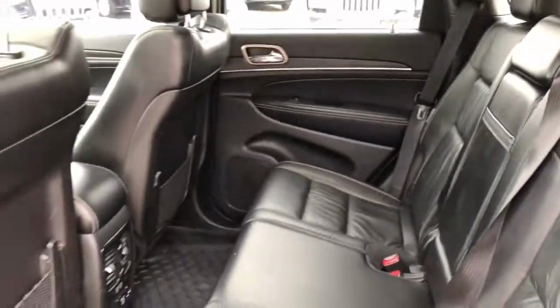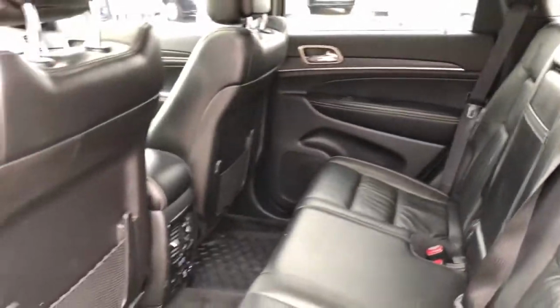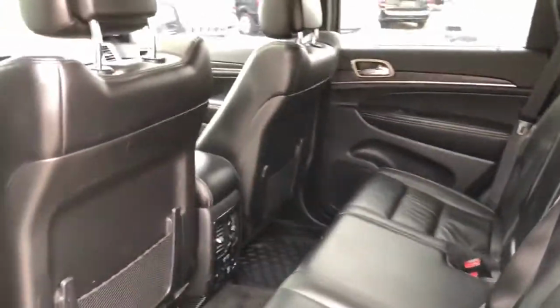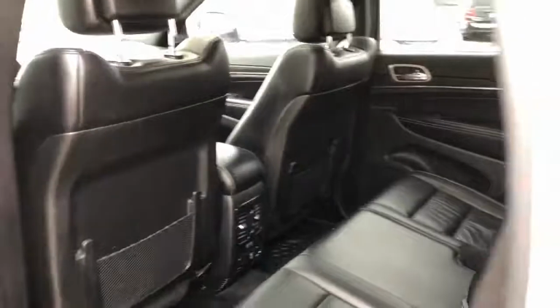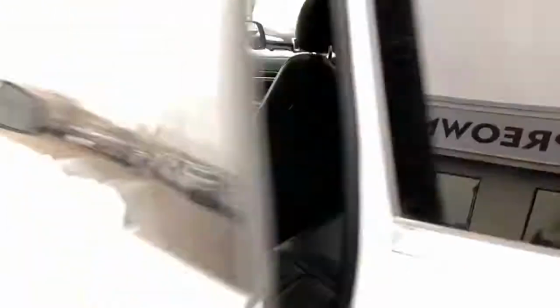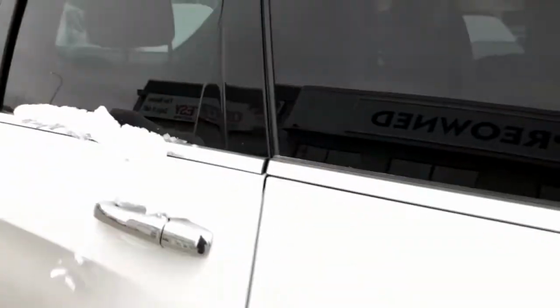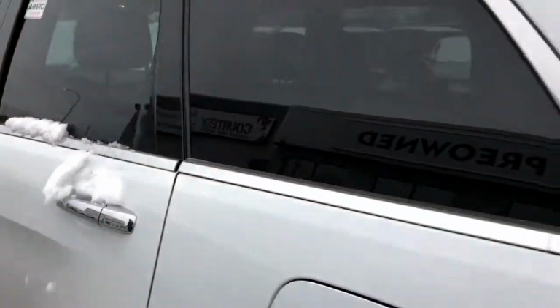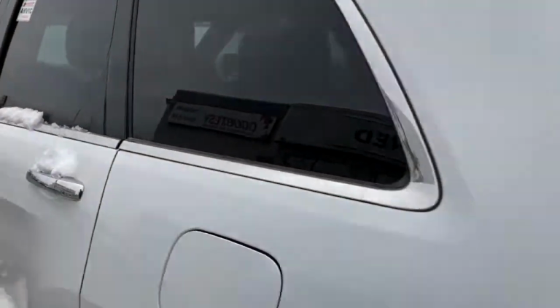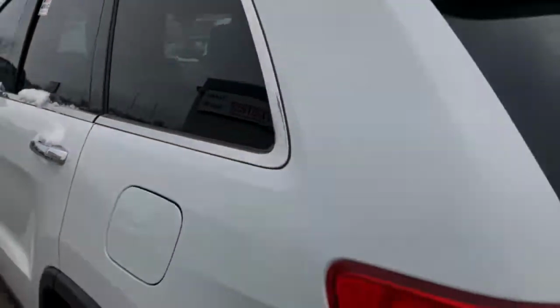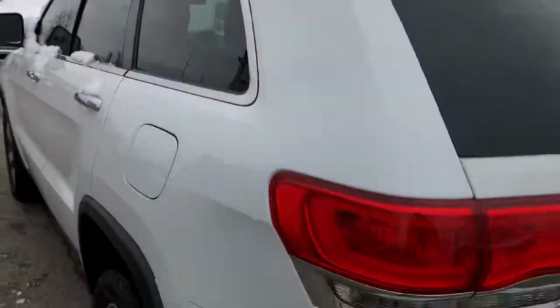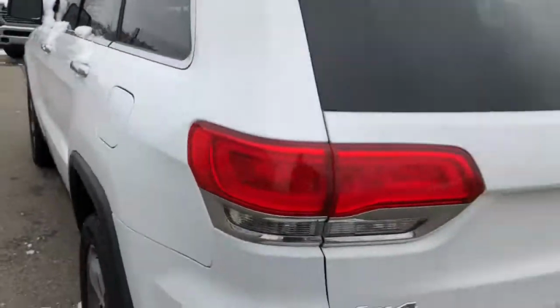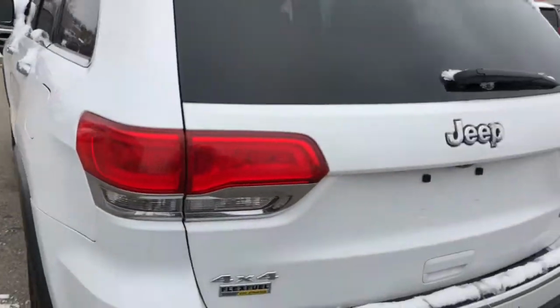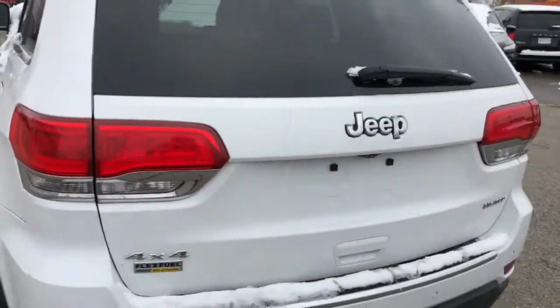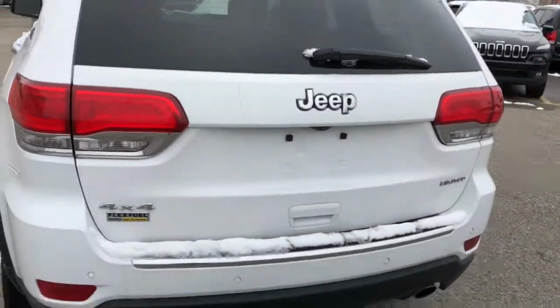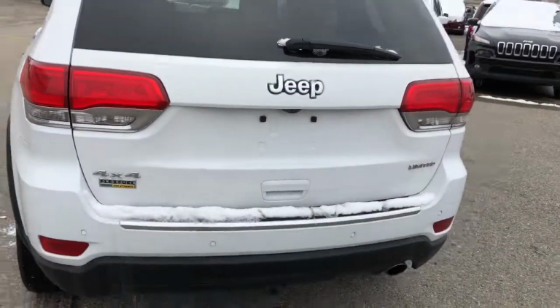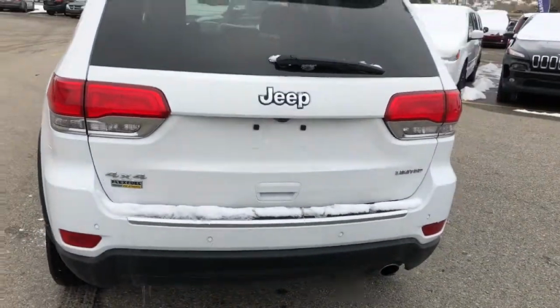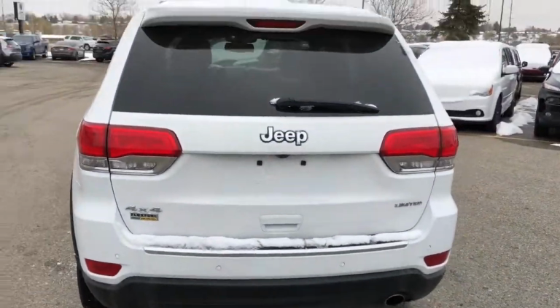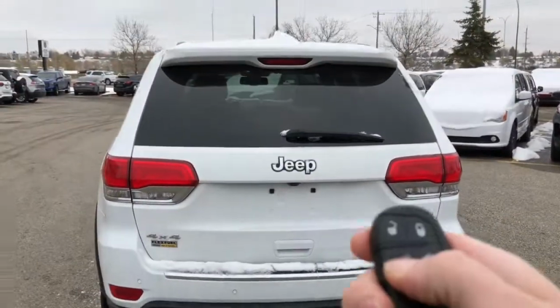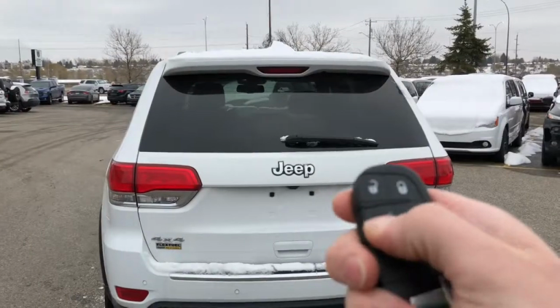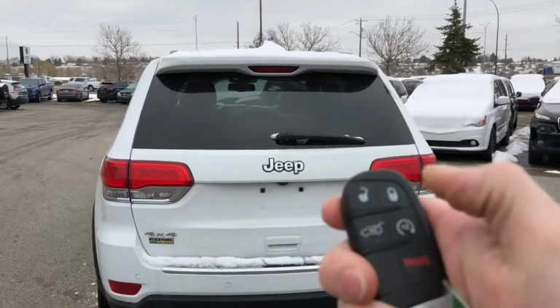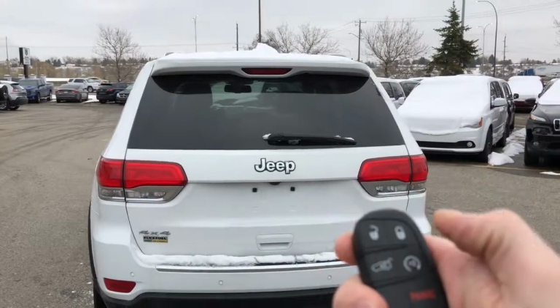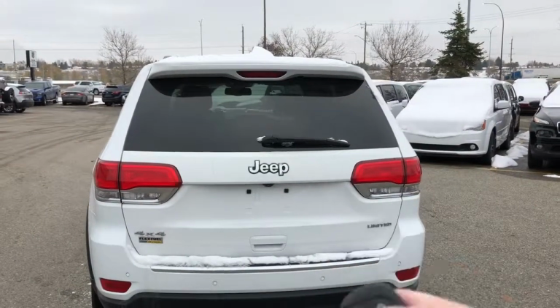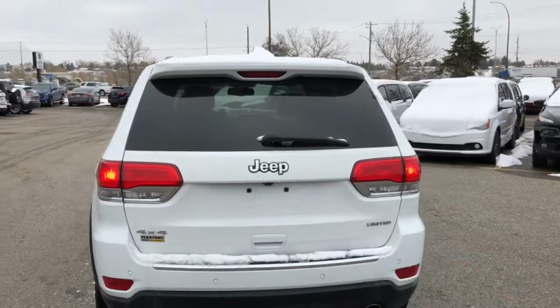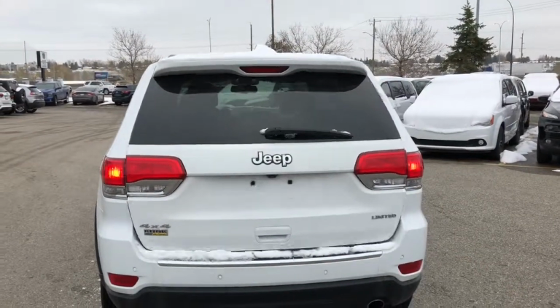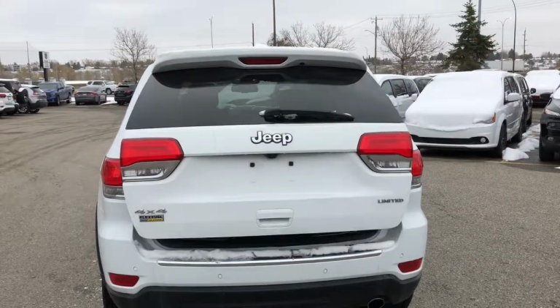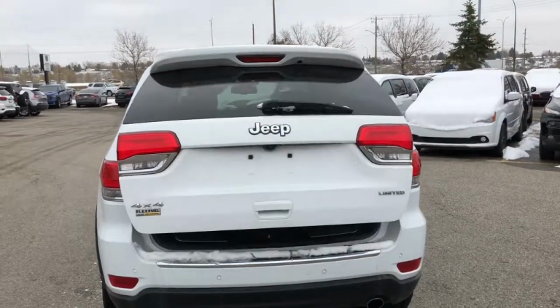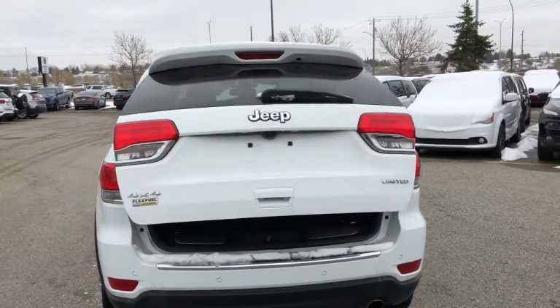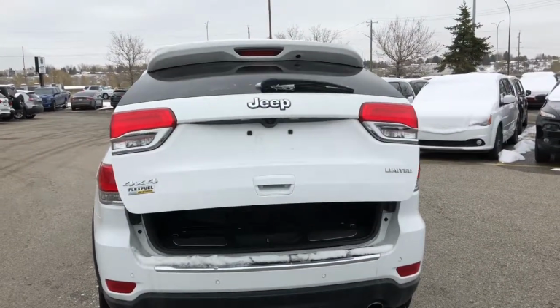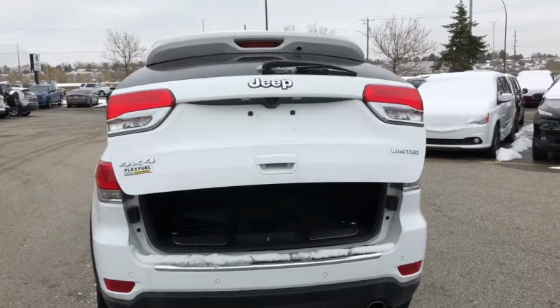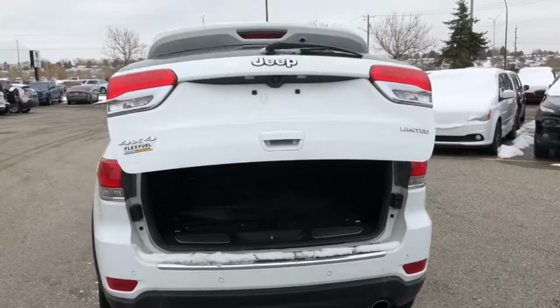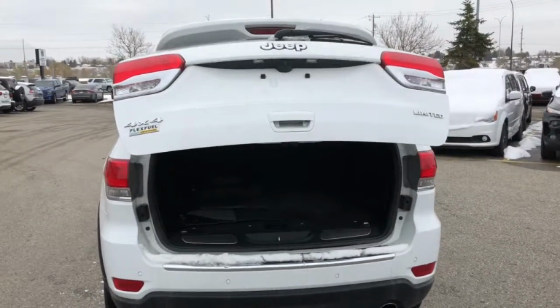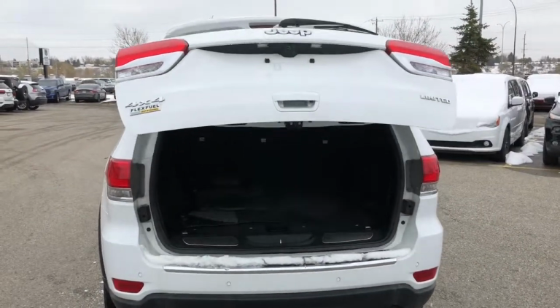On your key you do have your power liftgate button, so just double-hit that and your tailgate opens right up.